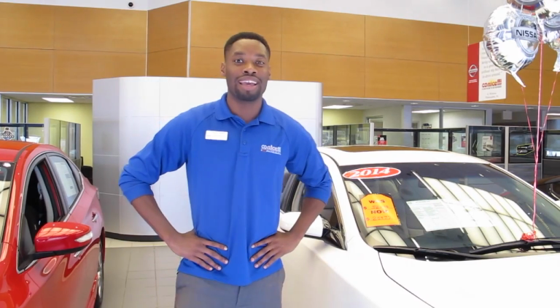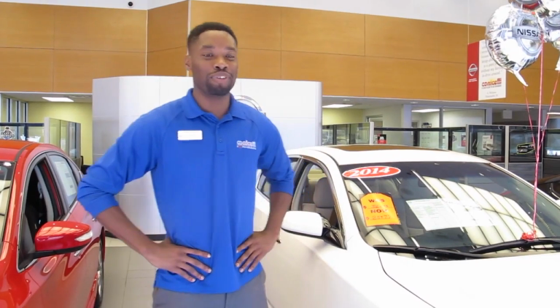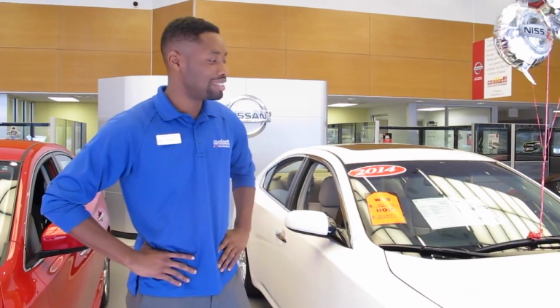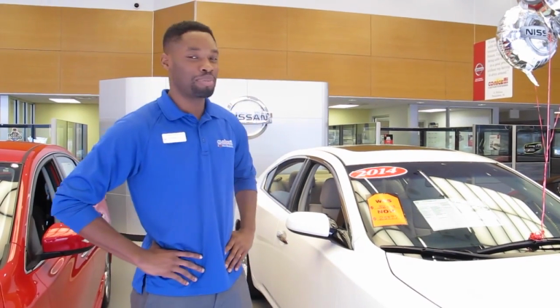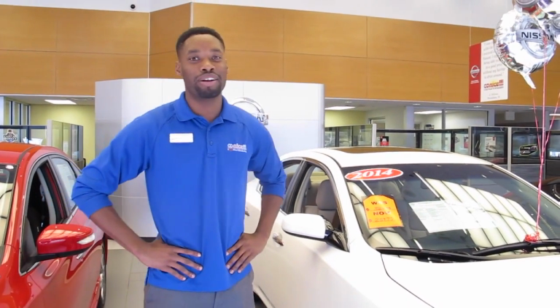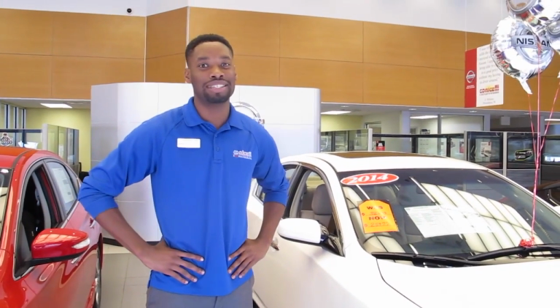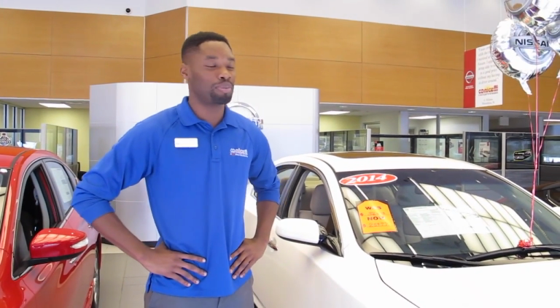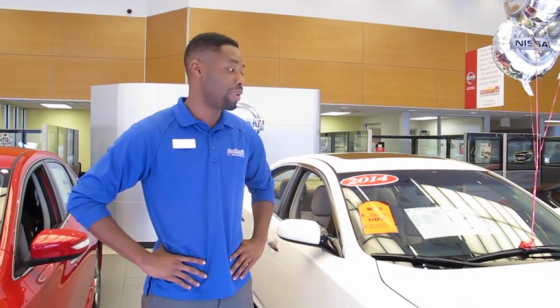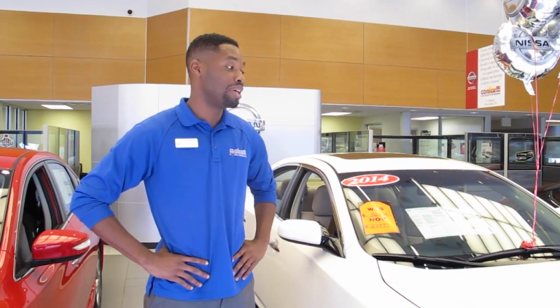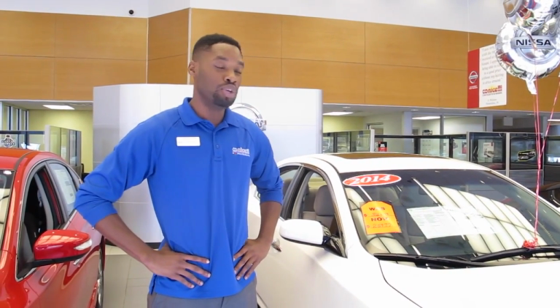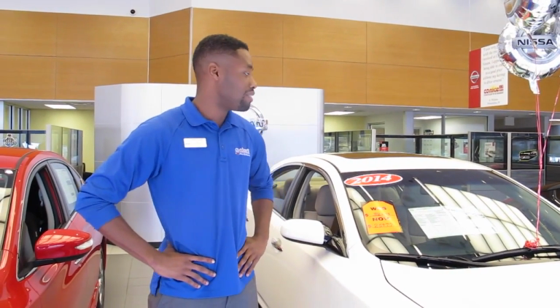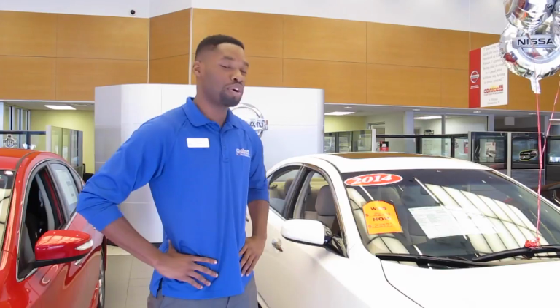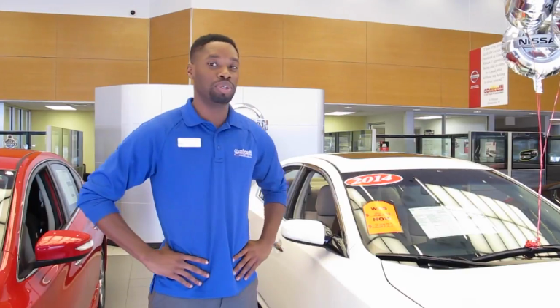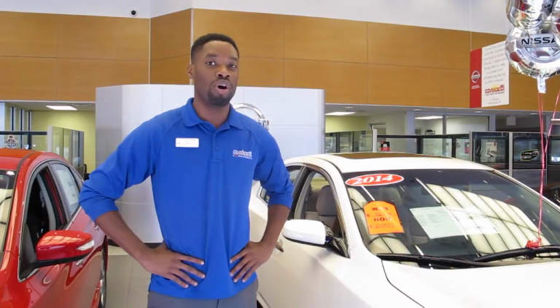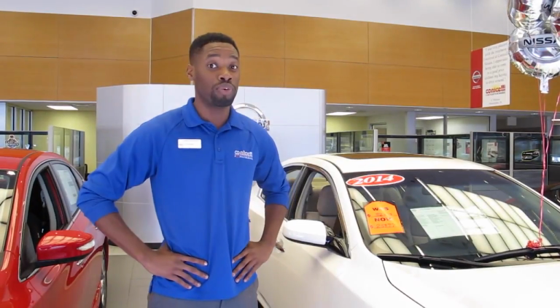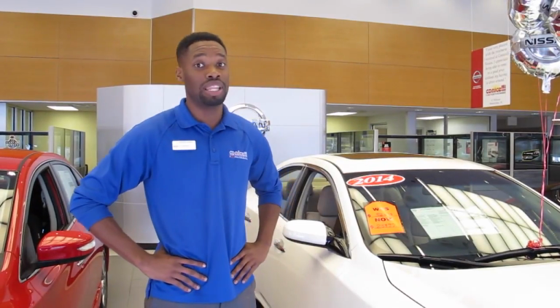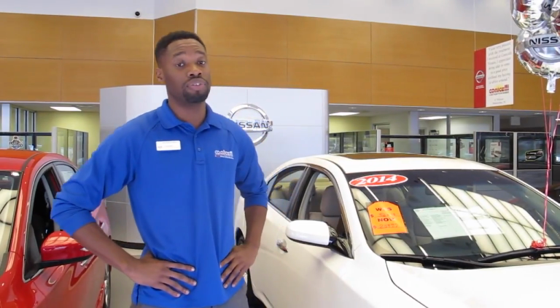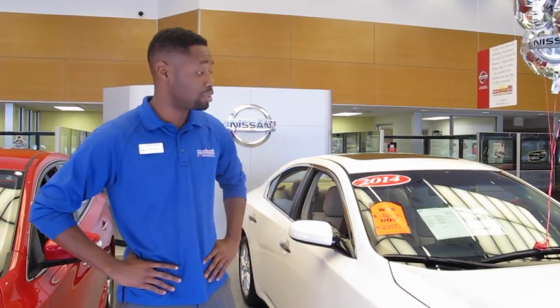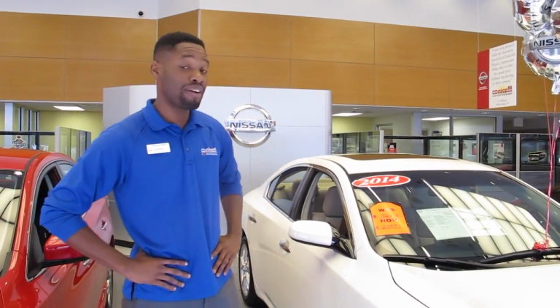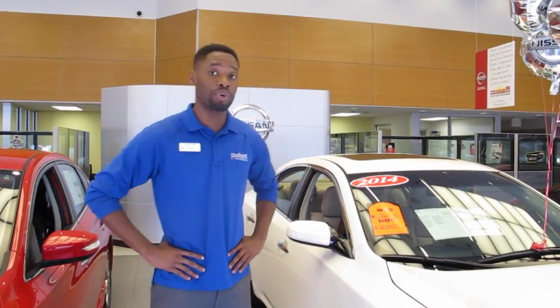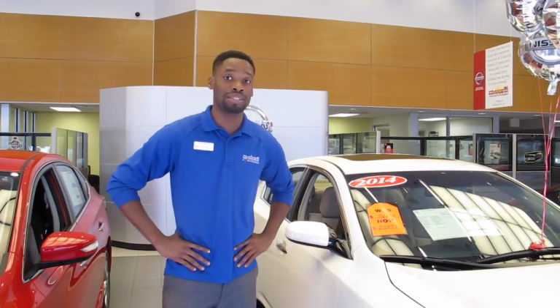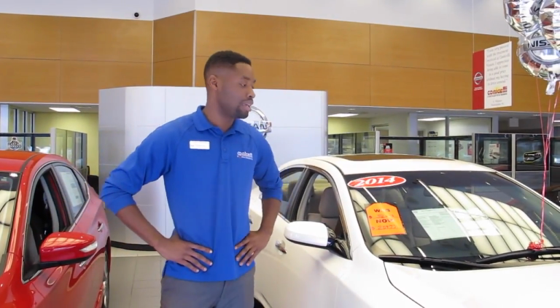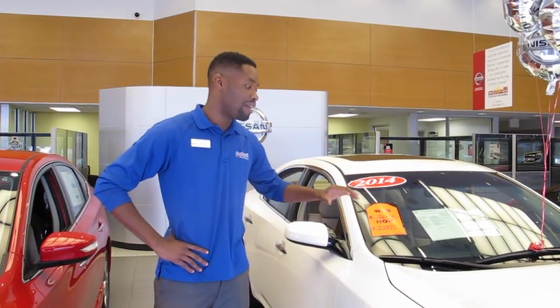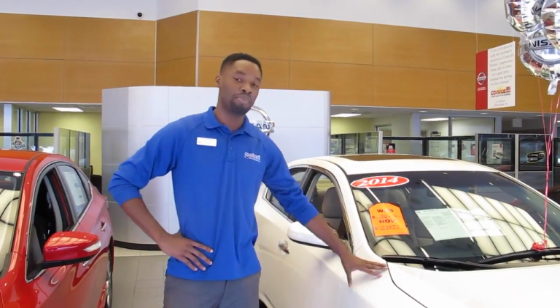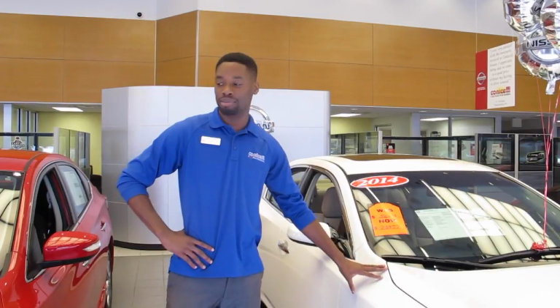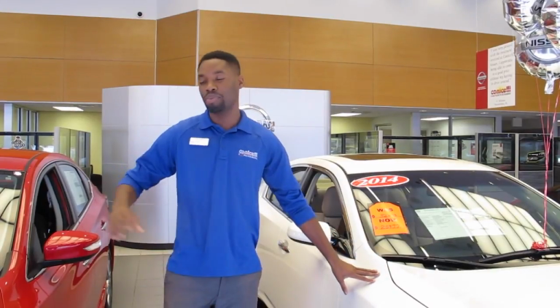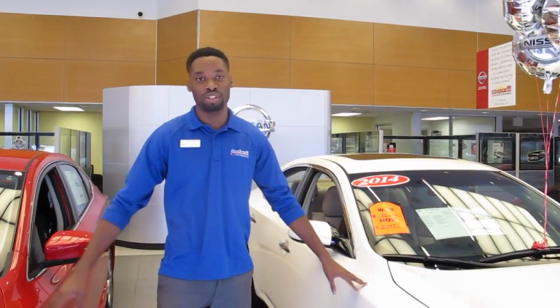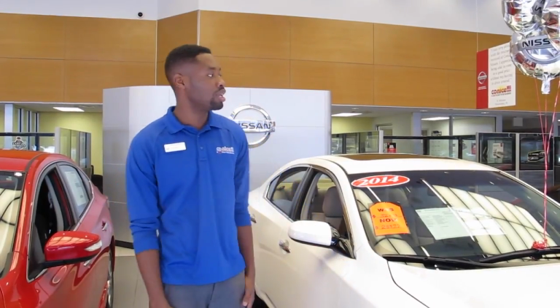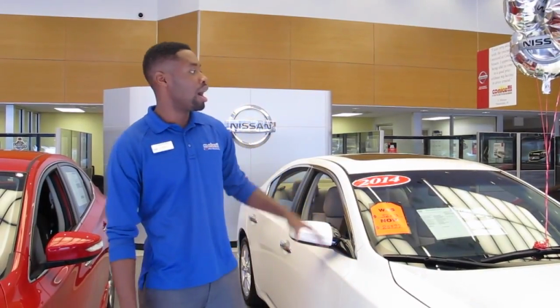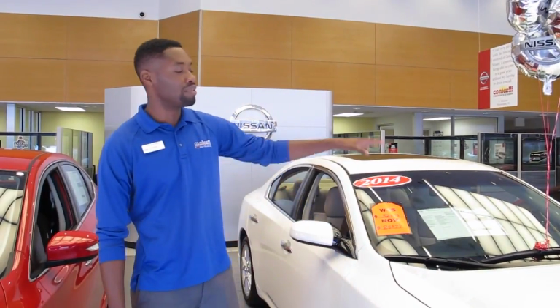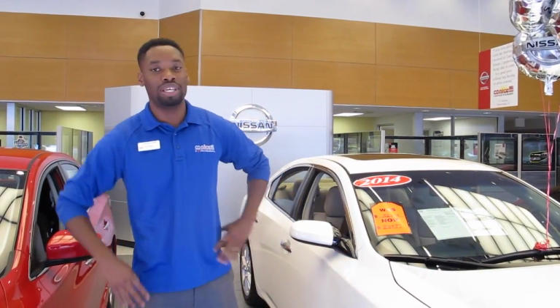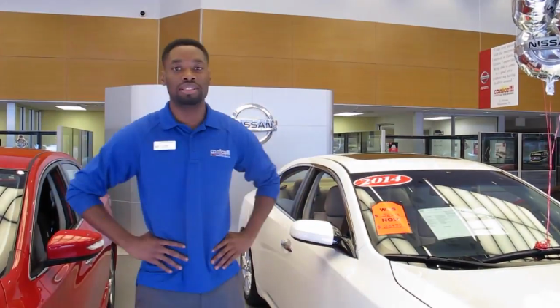Hey guys, if you're looking to save big, here at Conicelli Autoplex we have huge savings available to you on 14 leftovers. Yes, we have a few in stock. We have them in the Maxima, Sentra, even the 370Z.